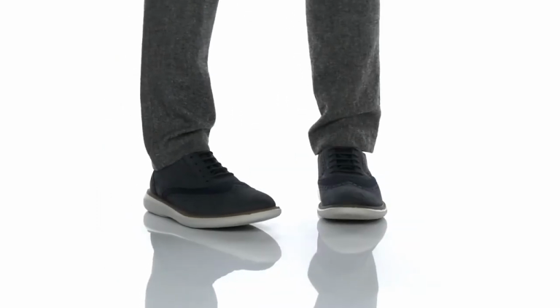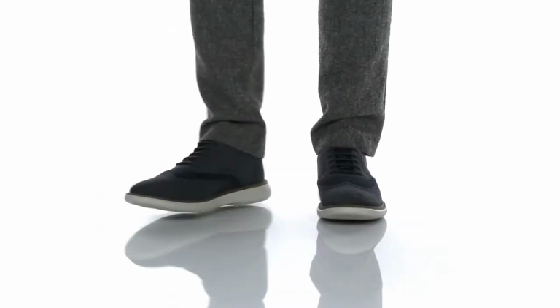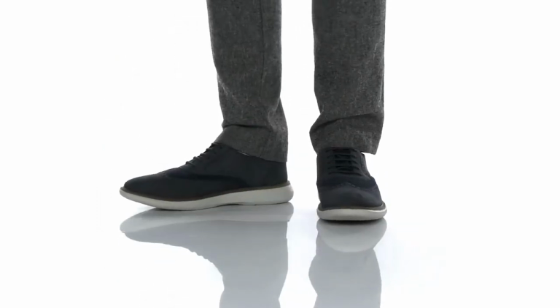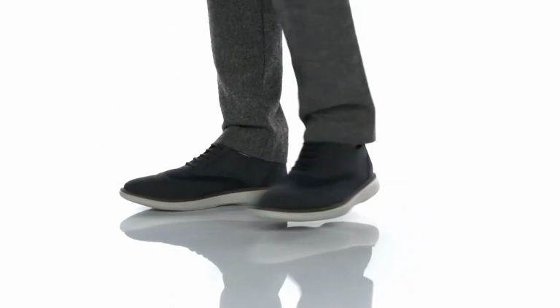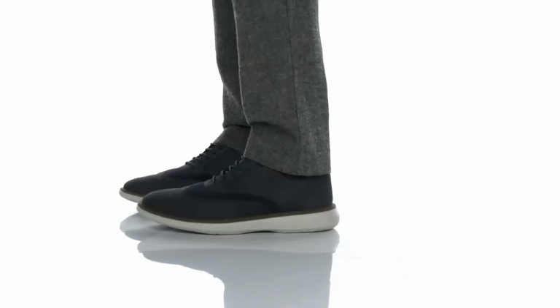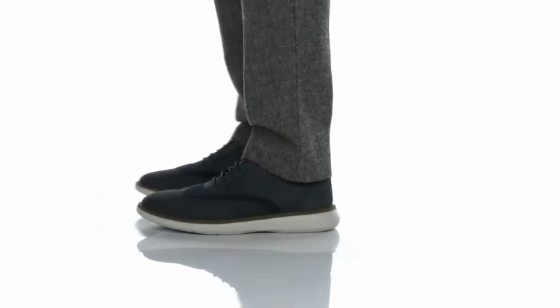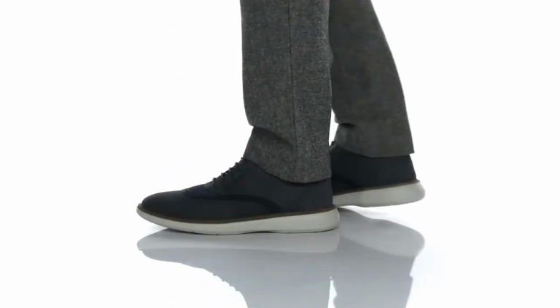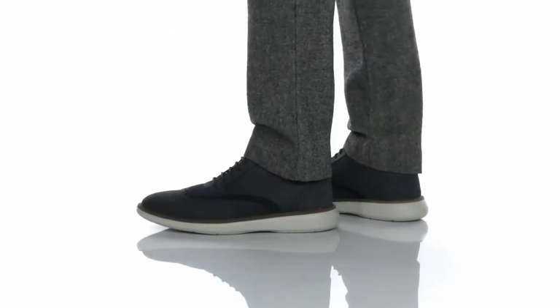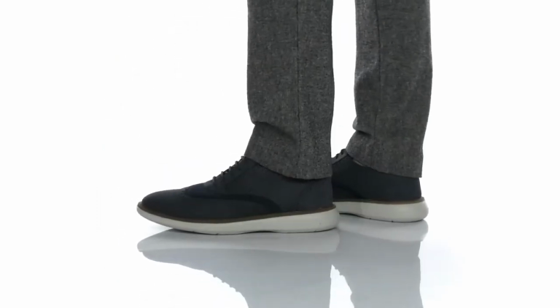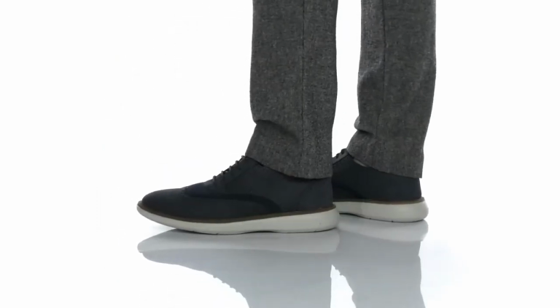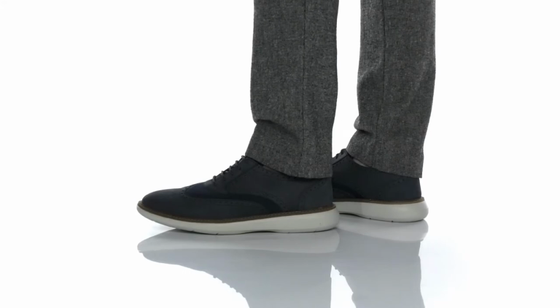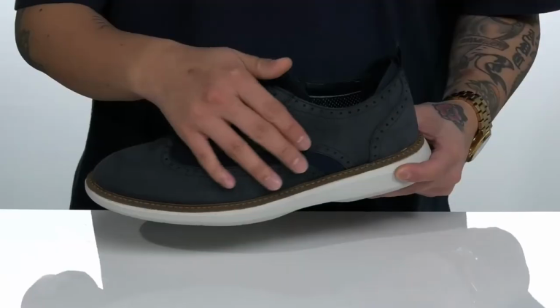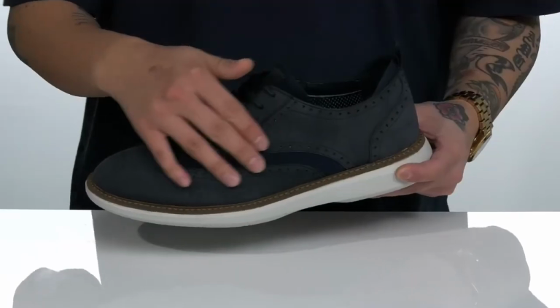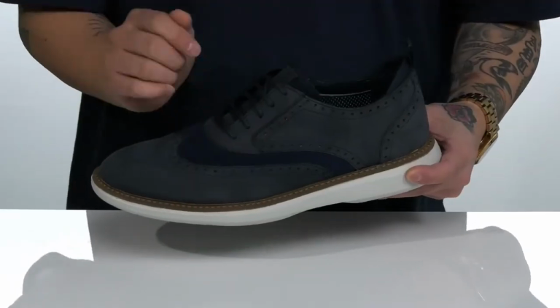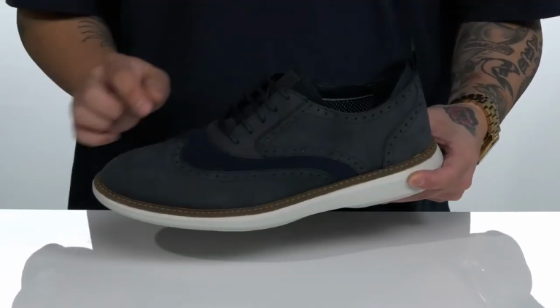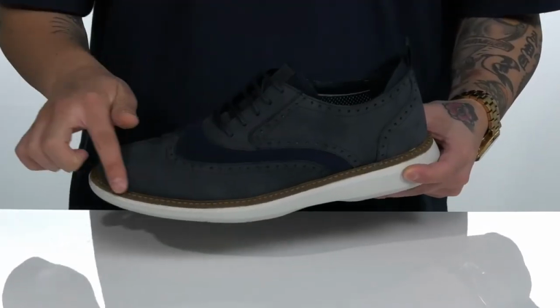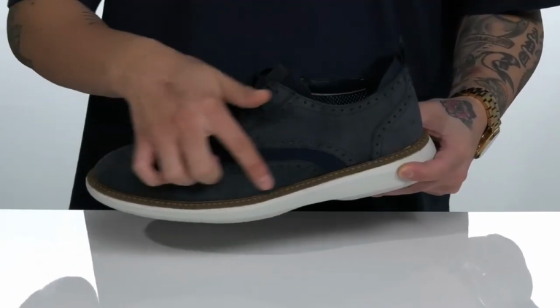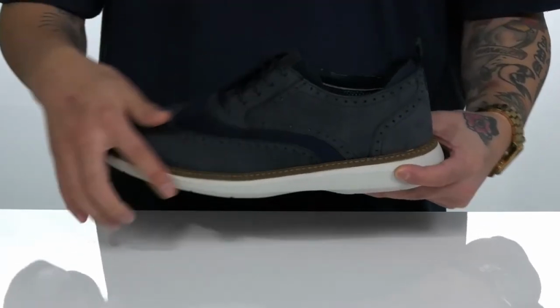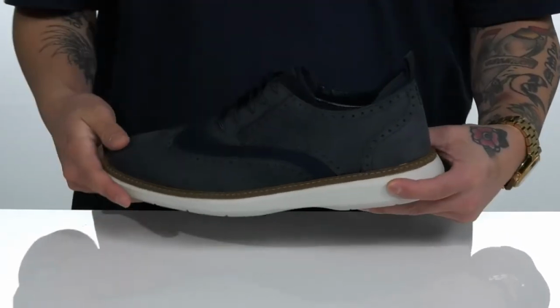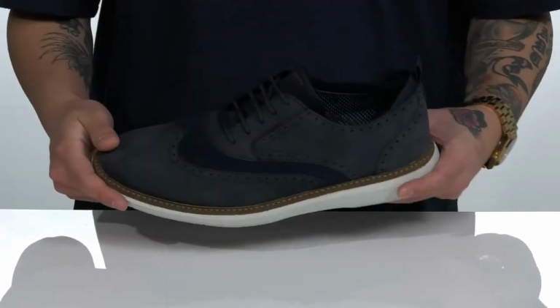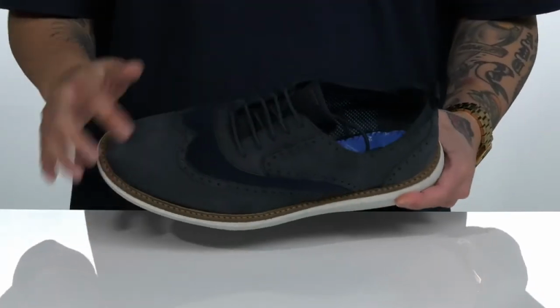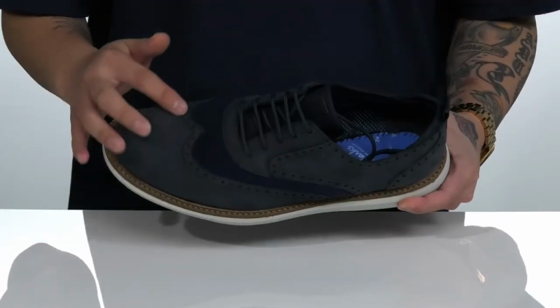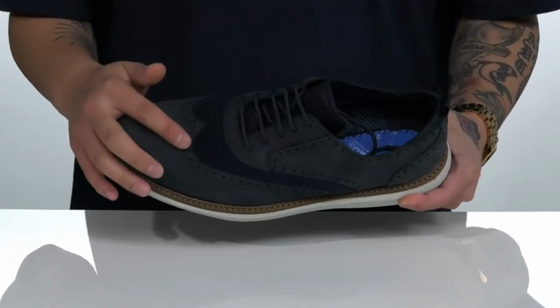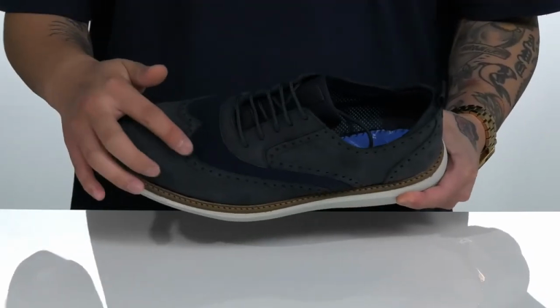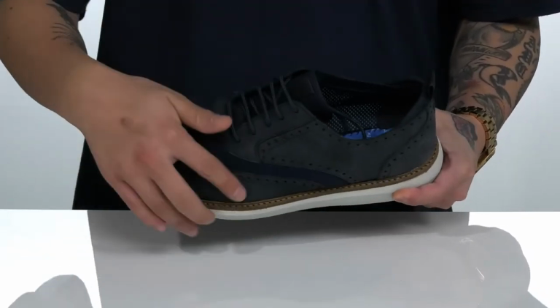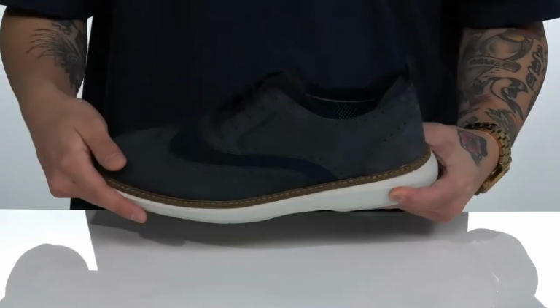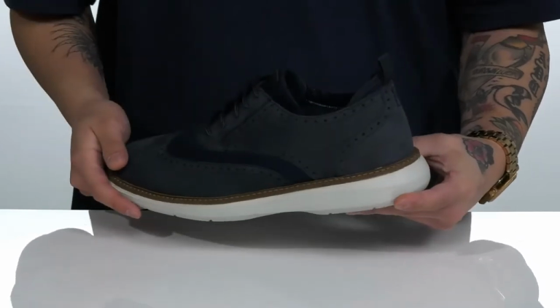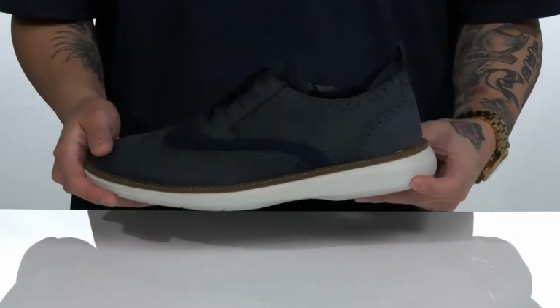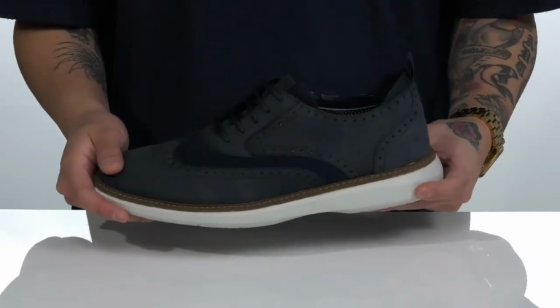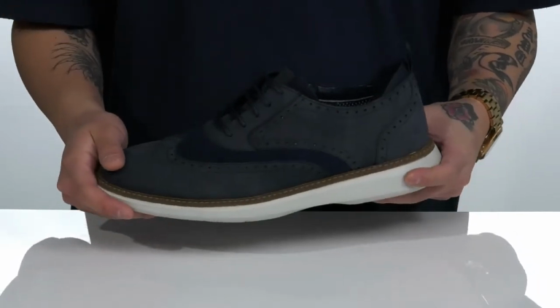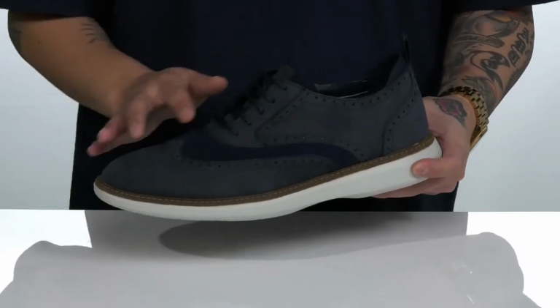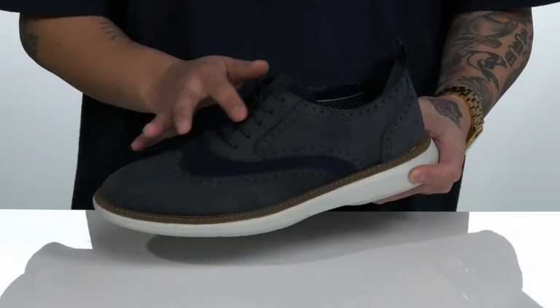The Branton Wing from Clarks is a comfortable and stylish dress shoe that features a combination of comfortable and breathable textile along with durable leather accents that have a wingtip detailing and brogue accents throughout for additional style.